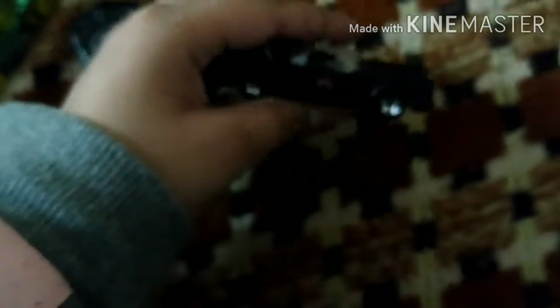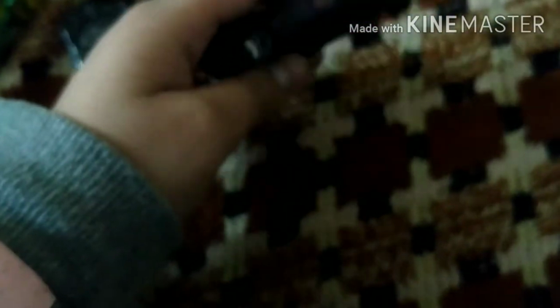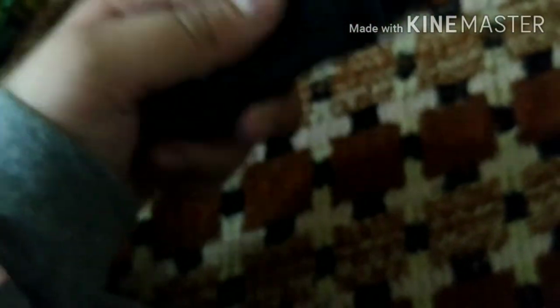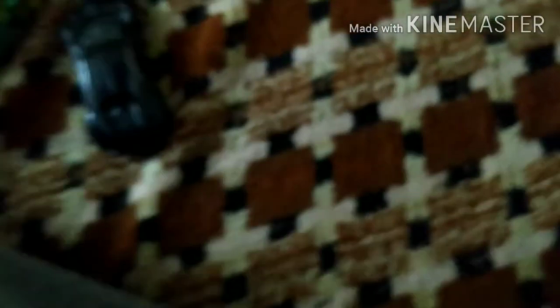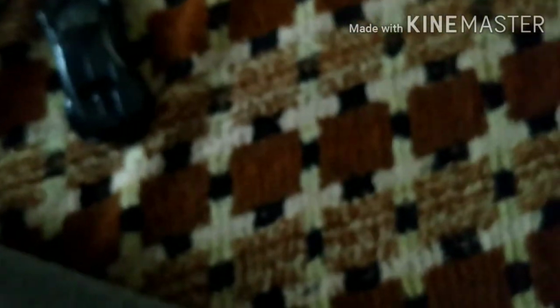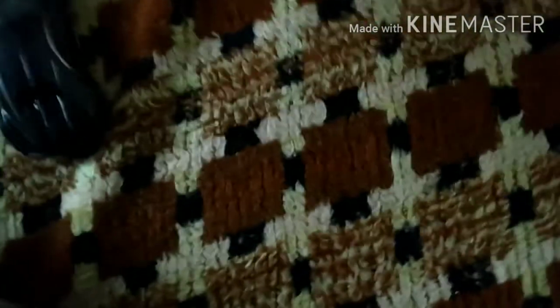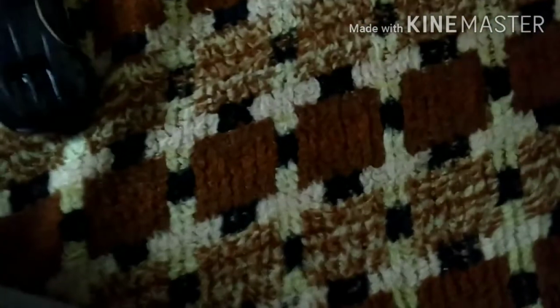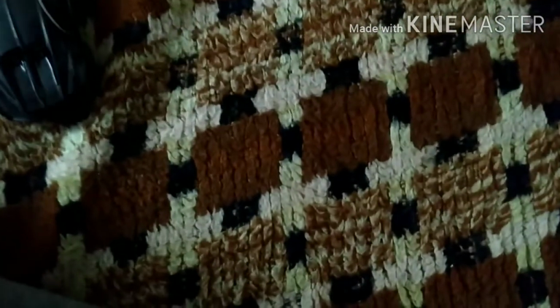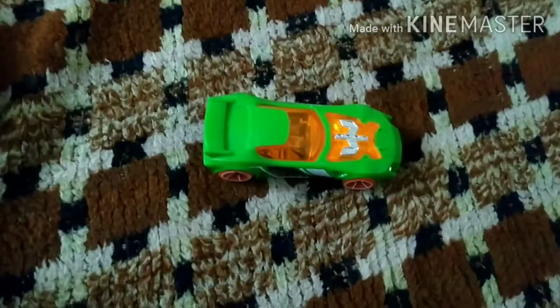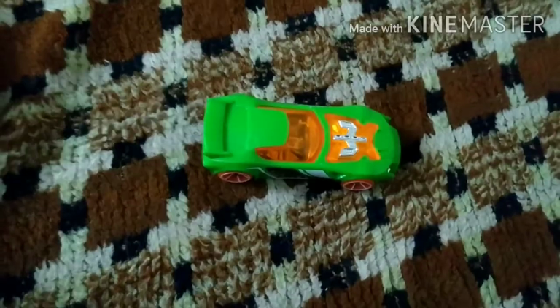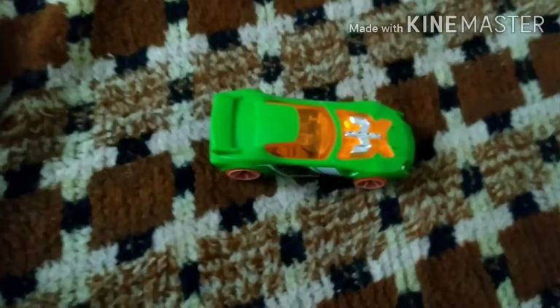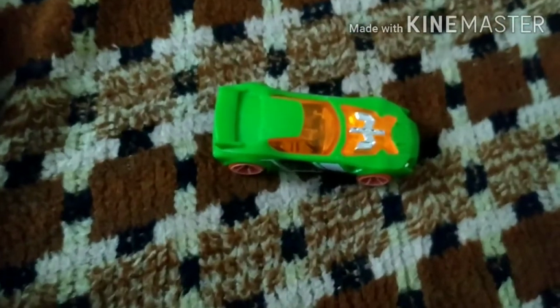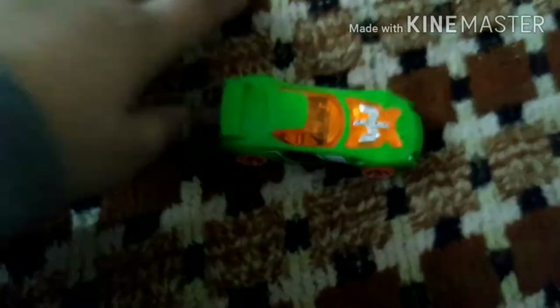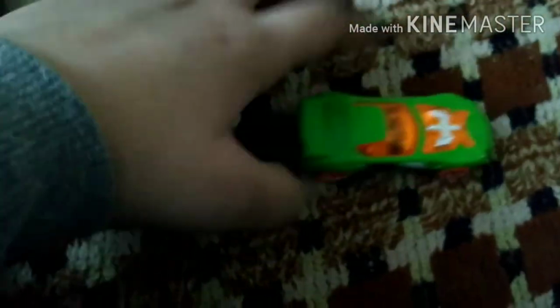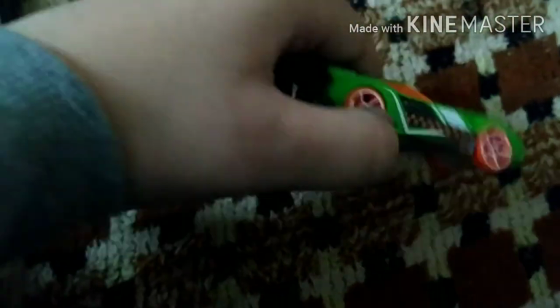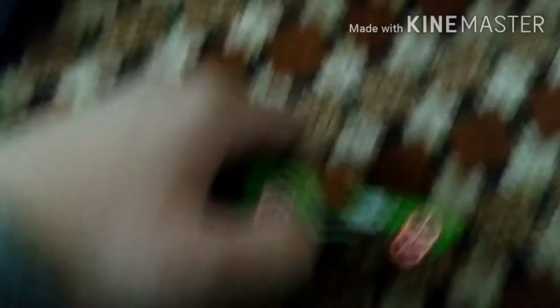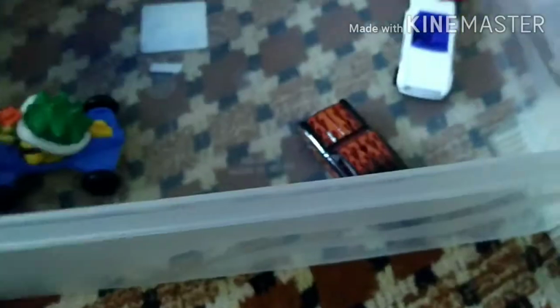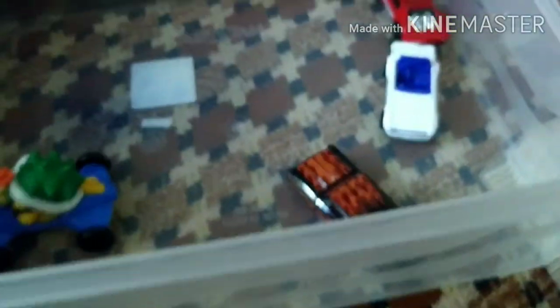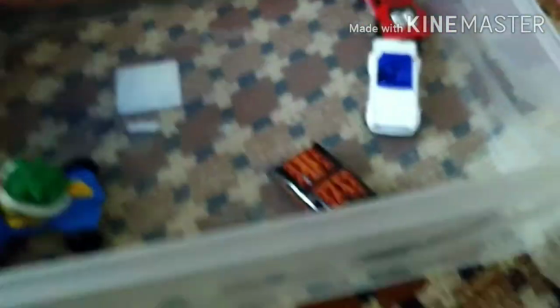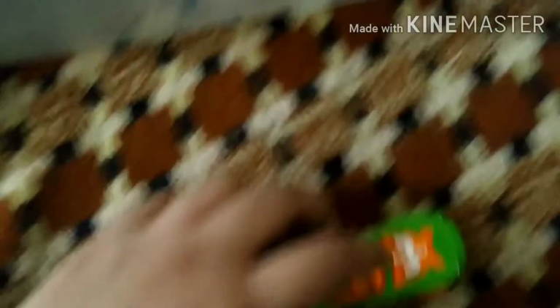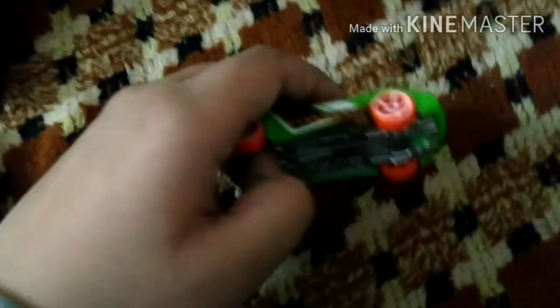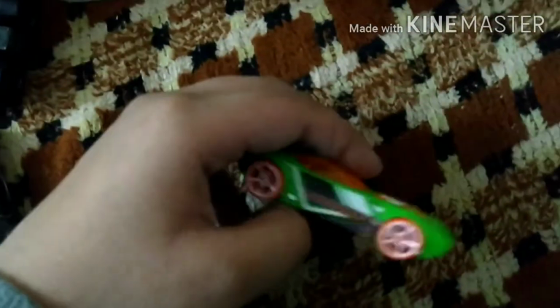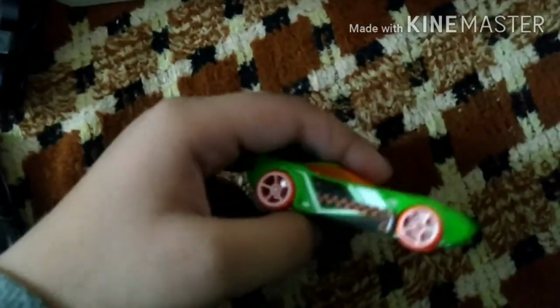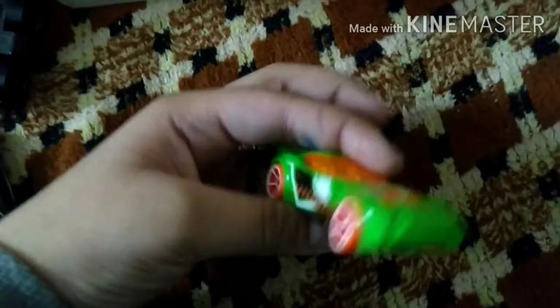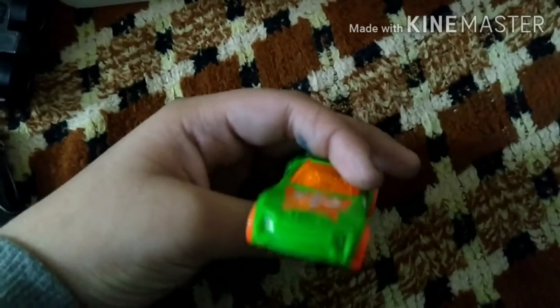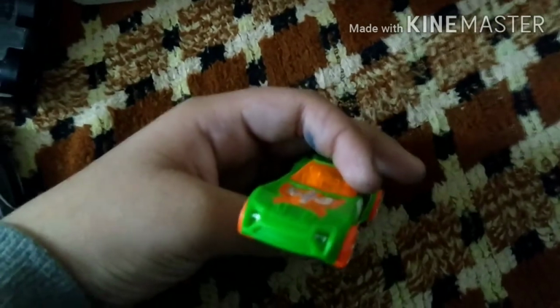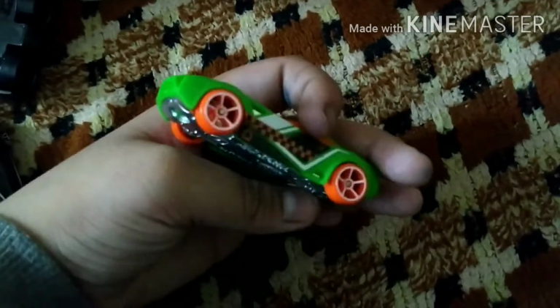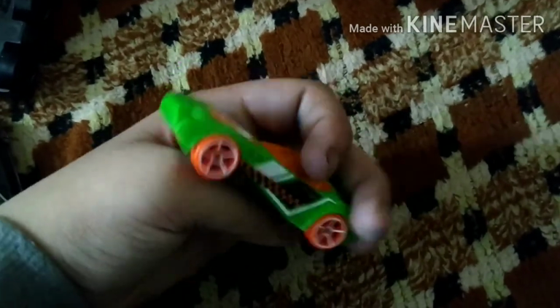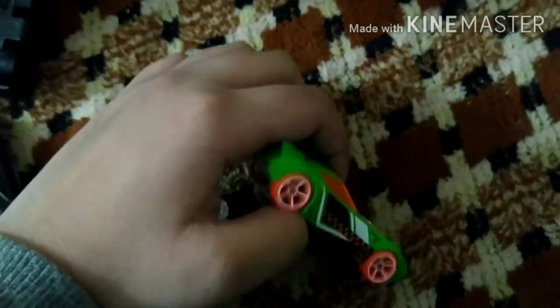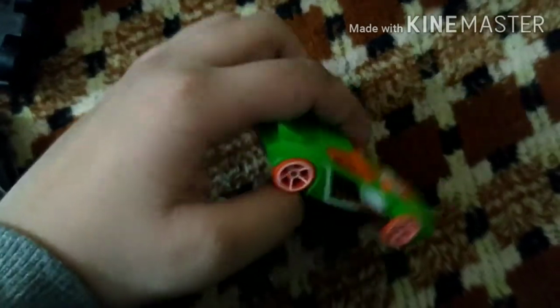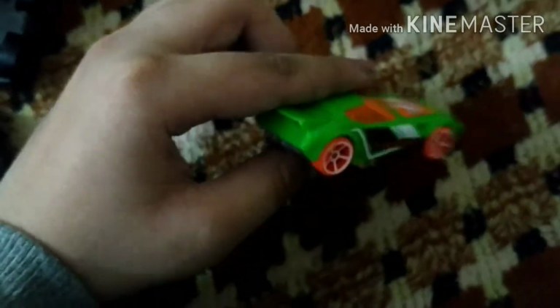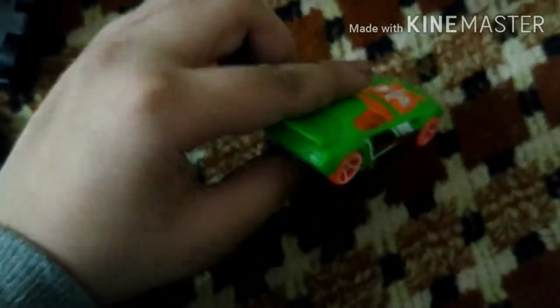I will show you the Batman's car. So guys, this is my last car. I have a great car but as I have shown you in the previous video — this car I don't know the name of, but it's really good.